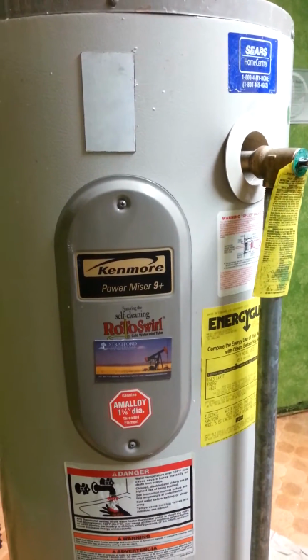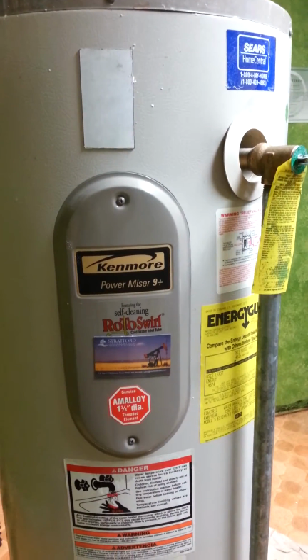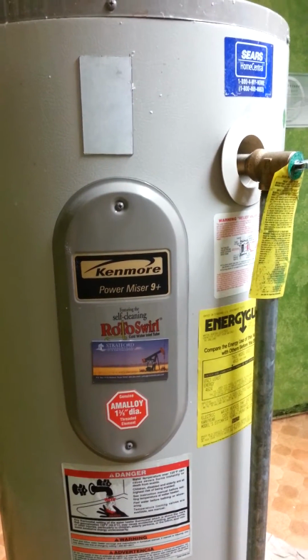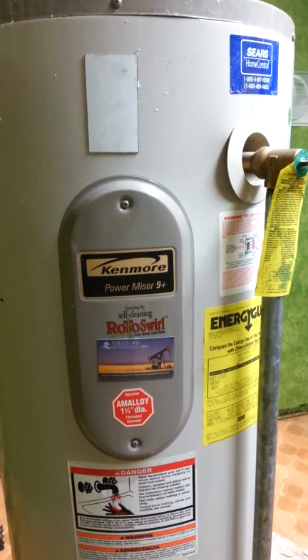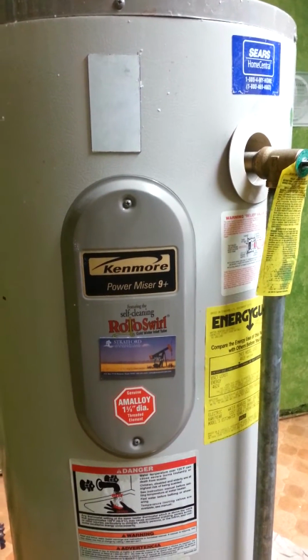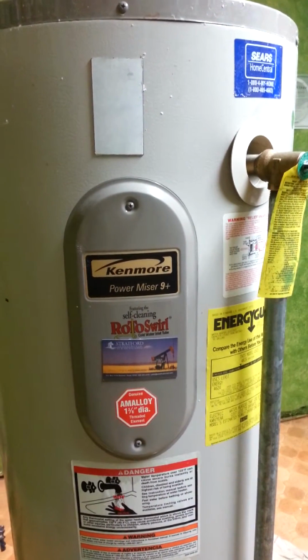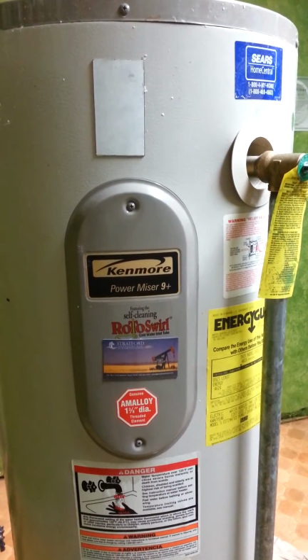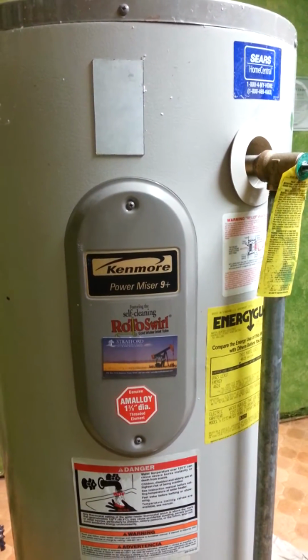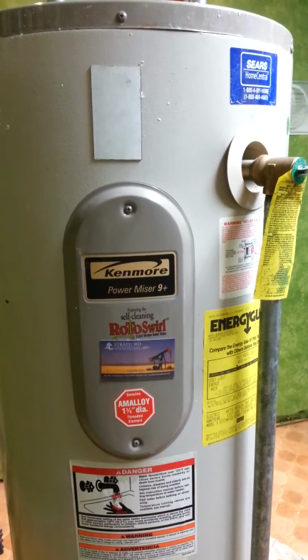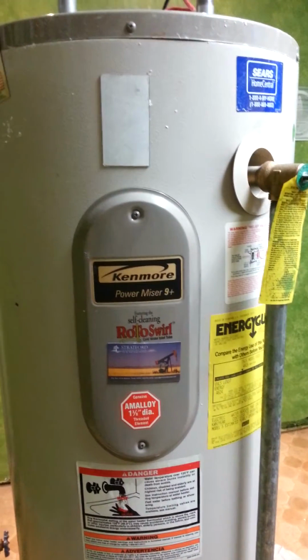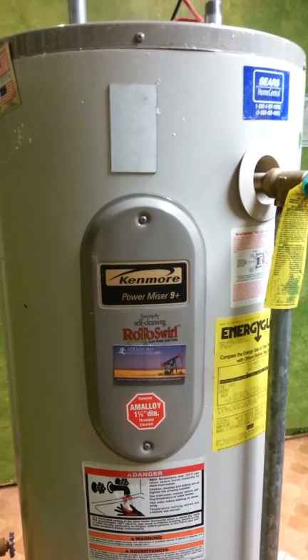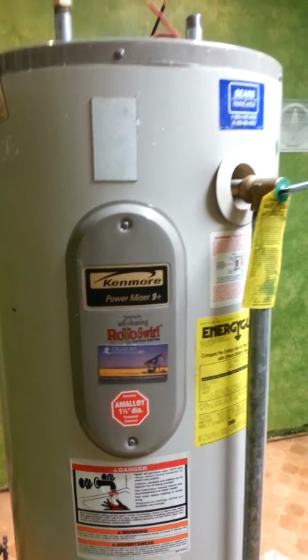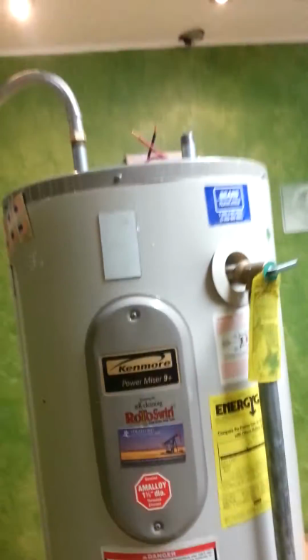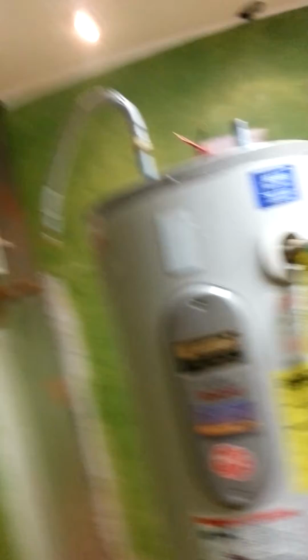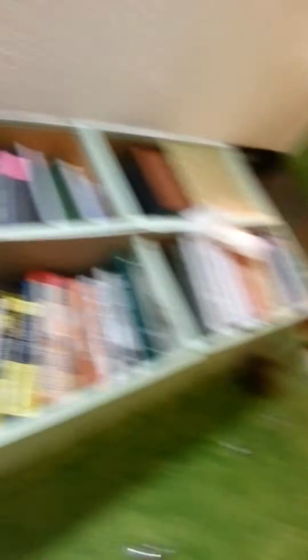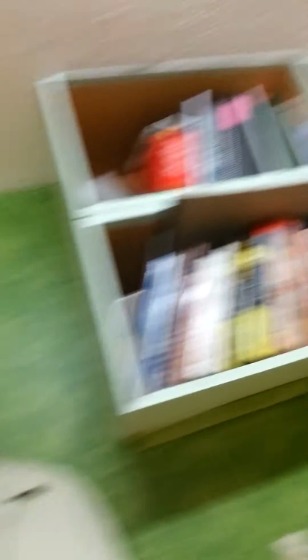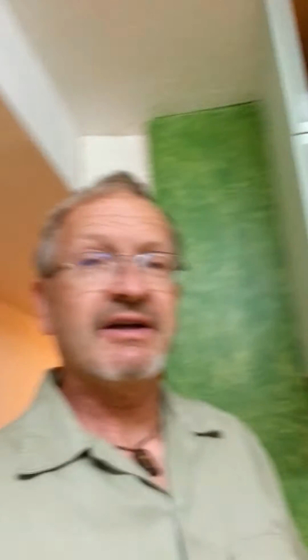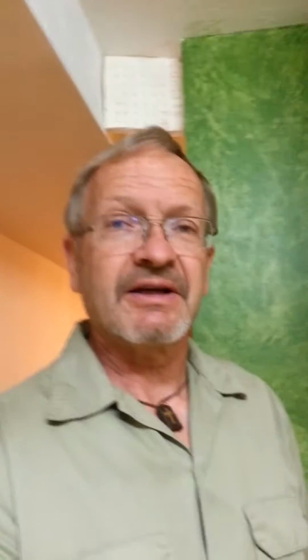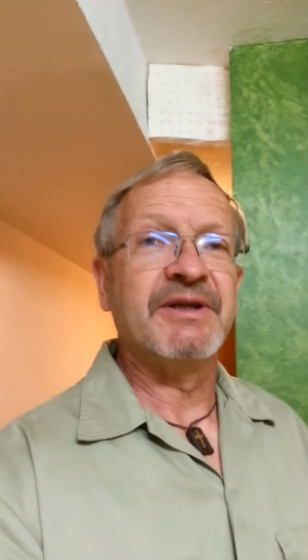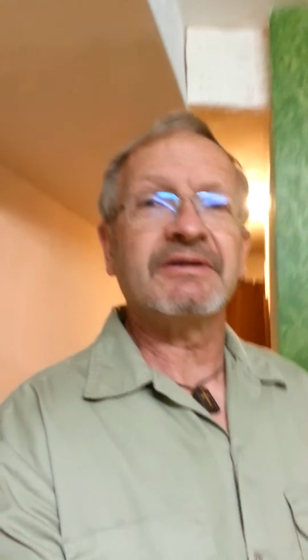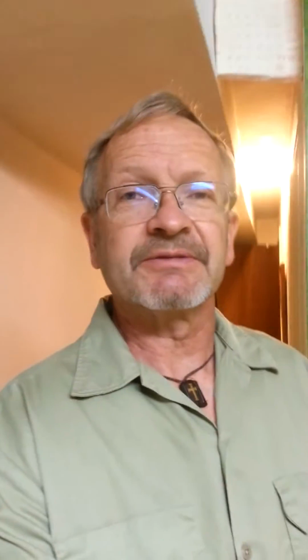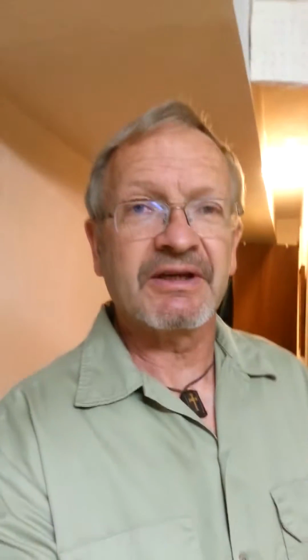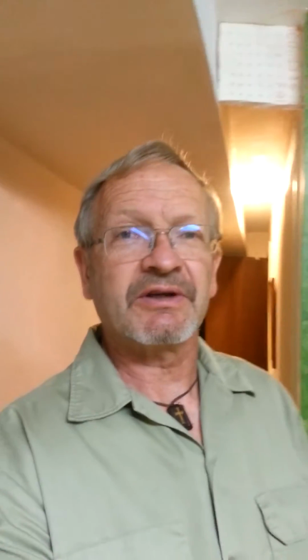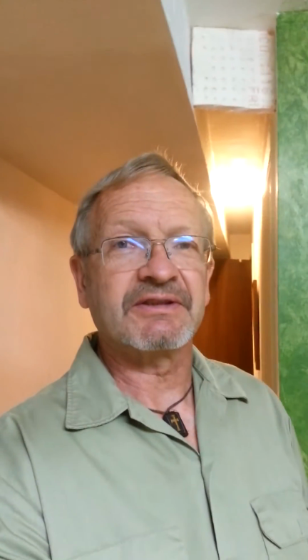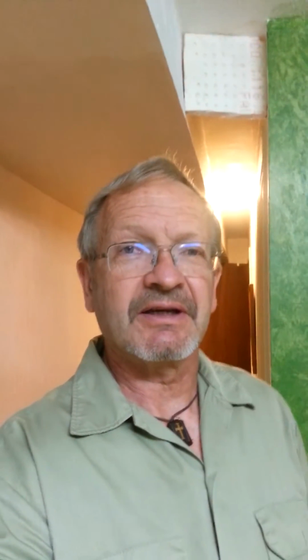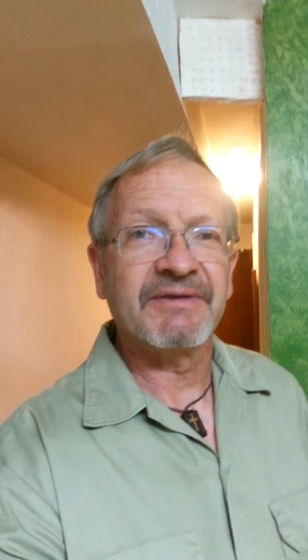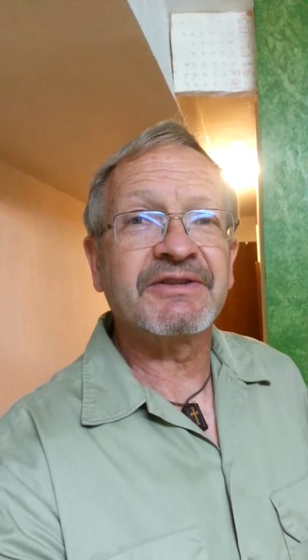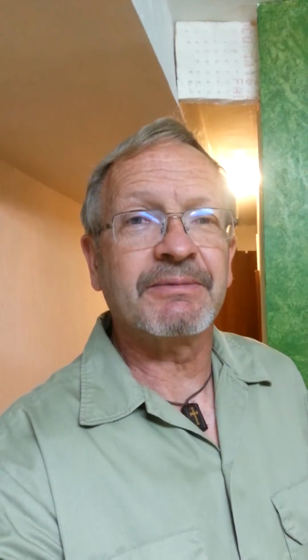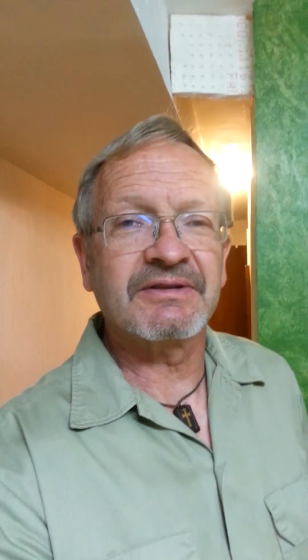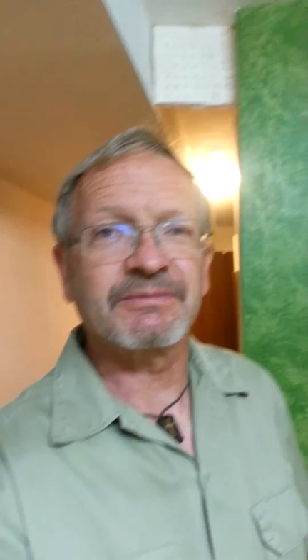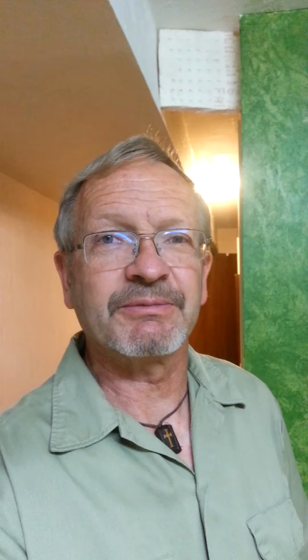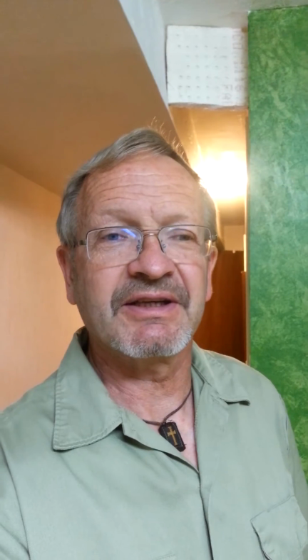This is a Kenmore electric water heater. My name is Ken Kosh. I am here in Spokane, Washington. I am a finished carpenter turned plumber today.